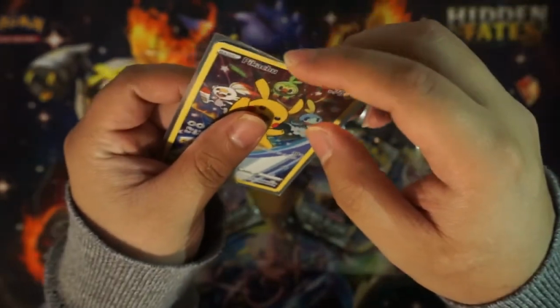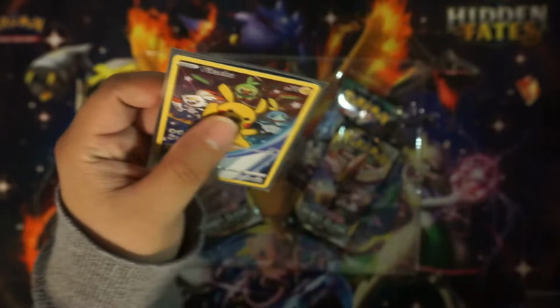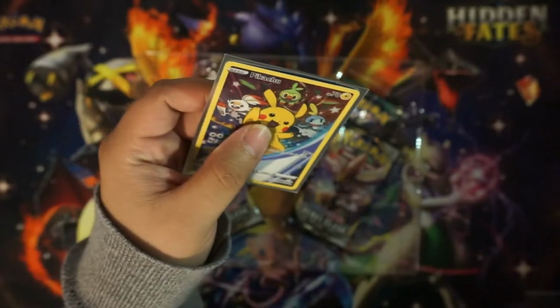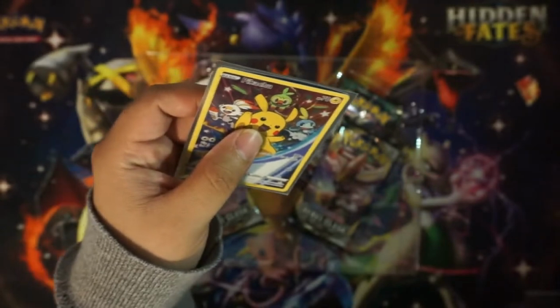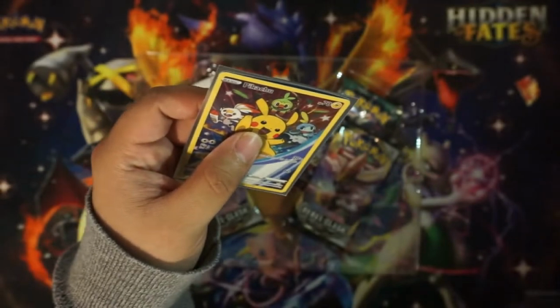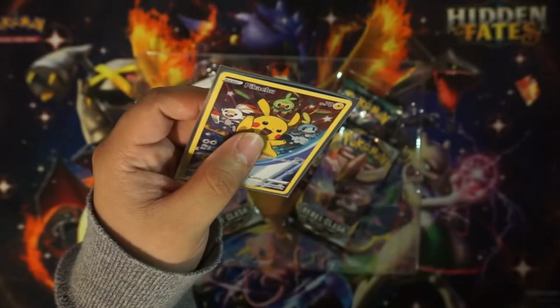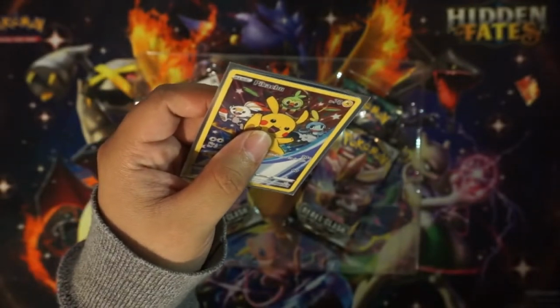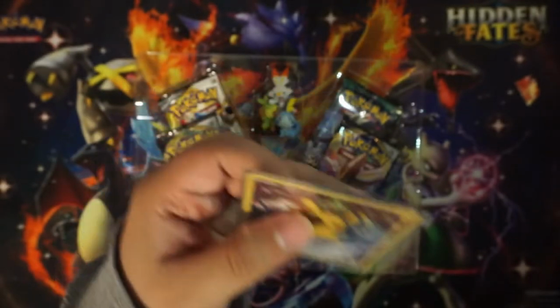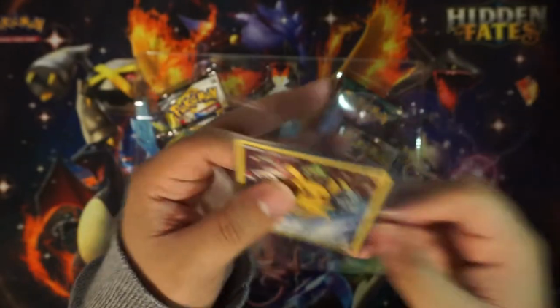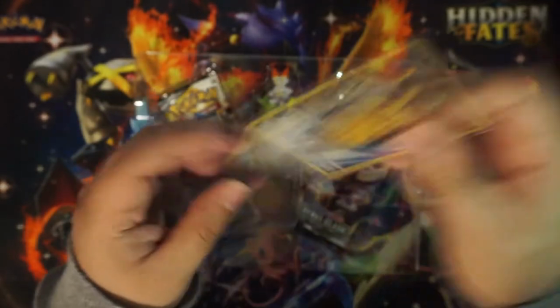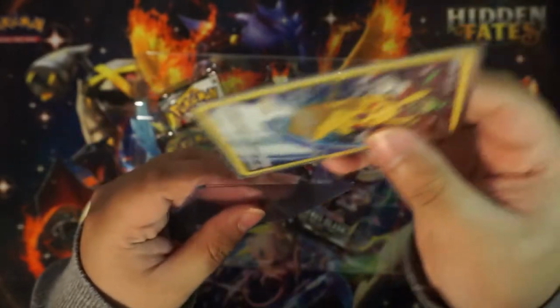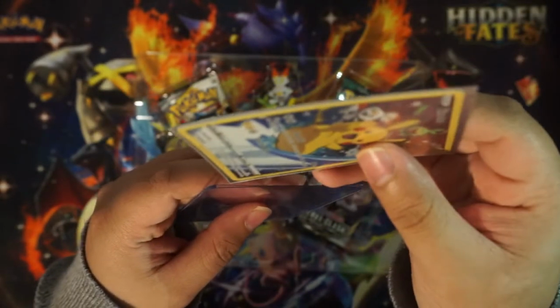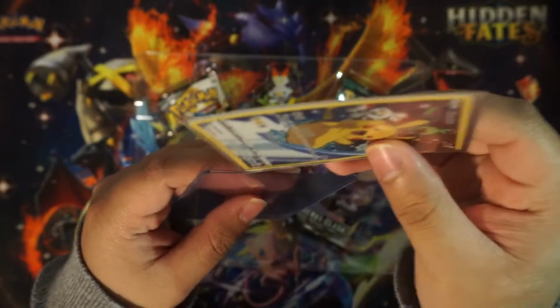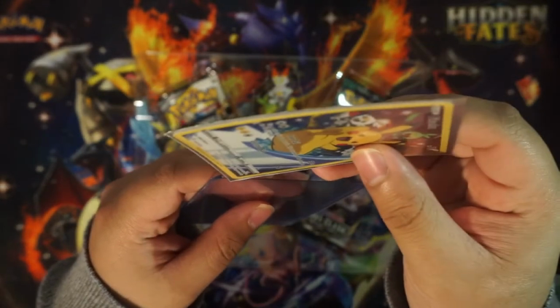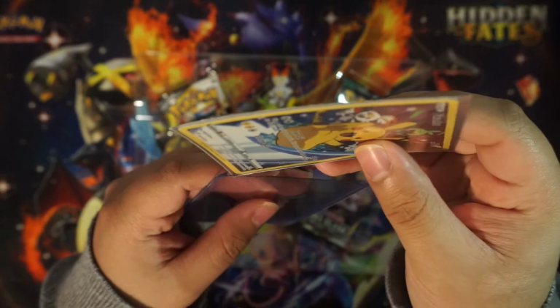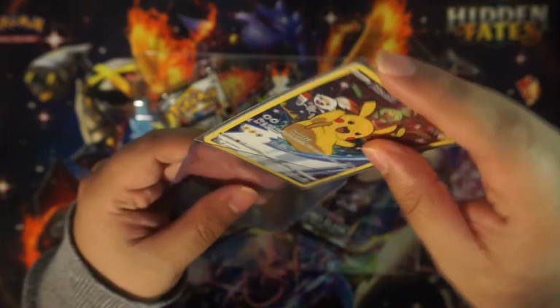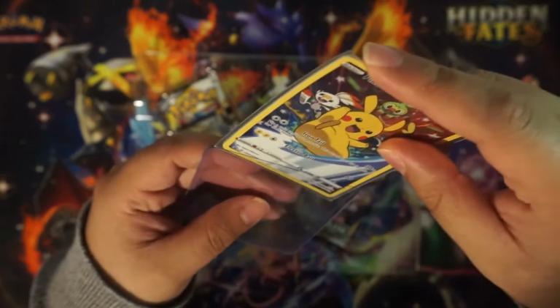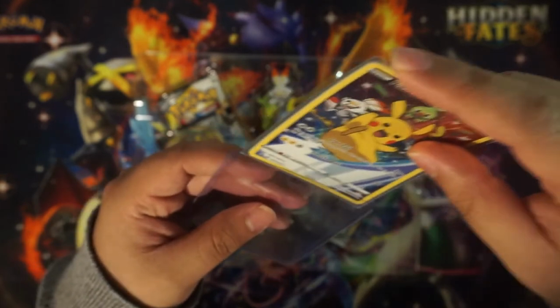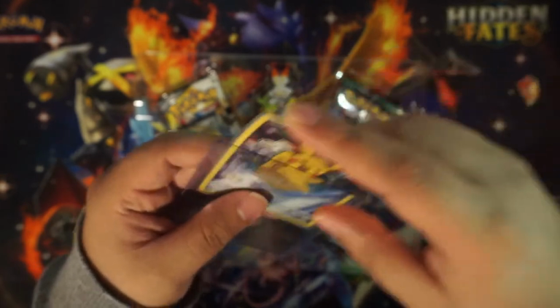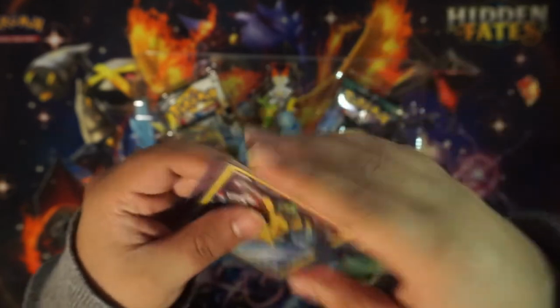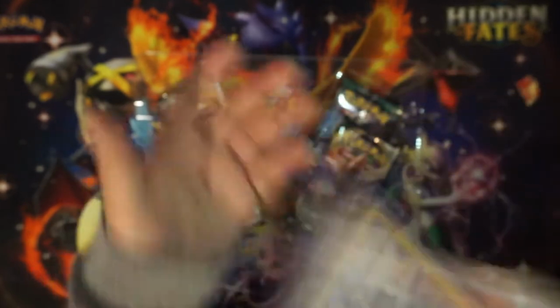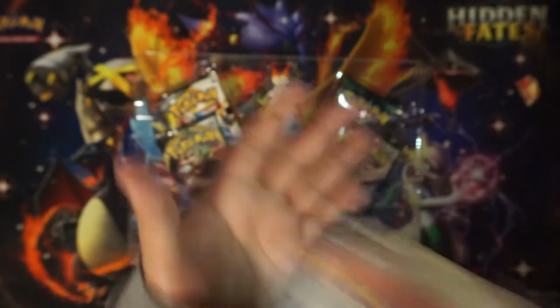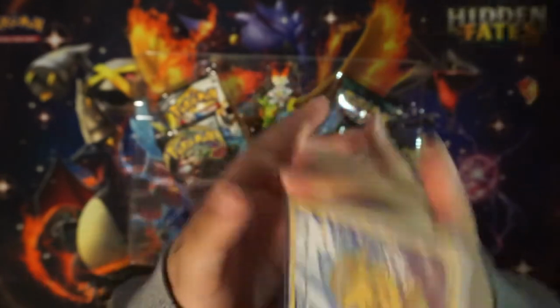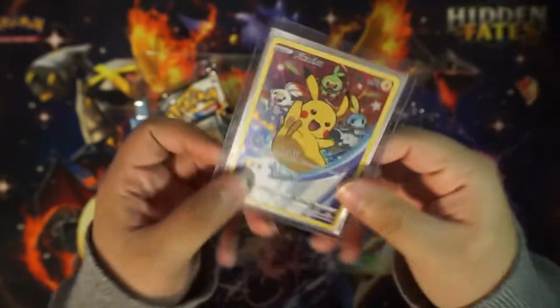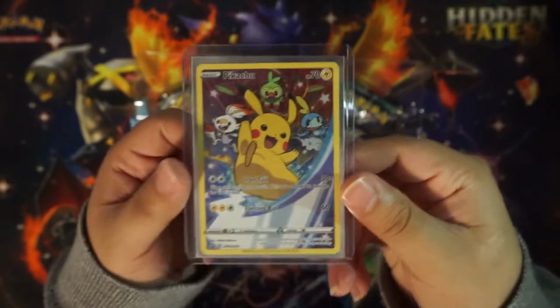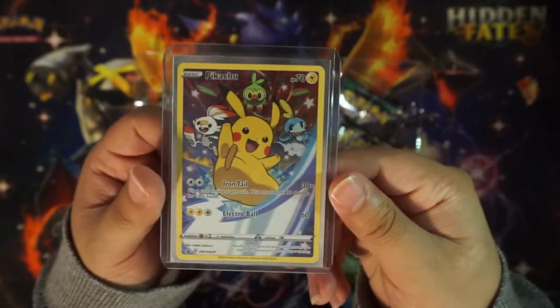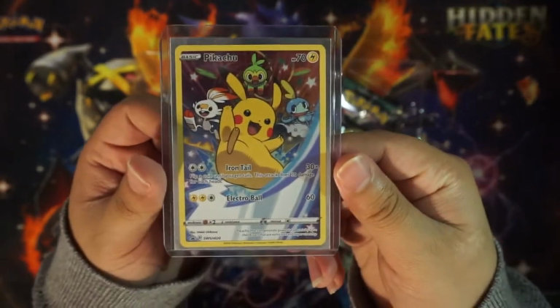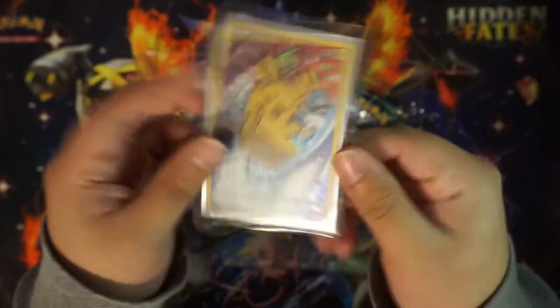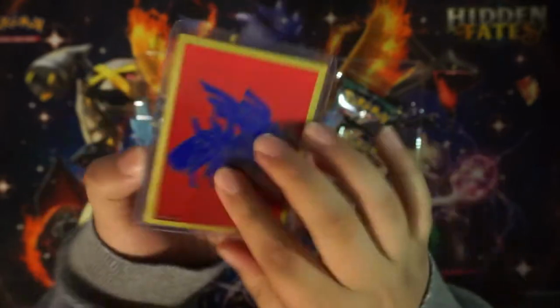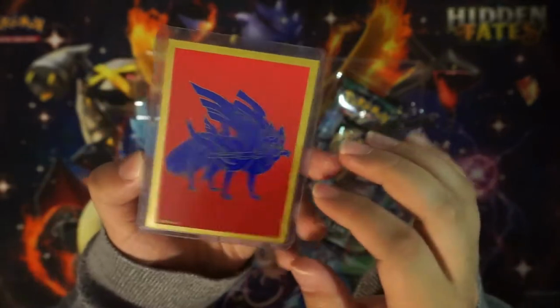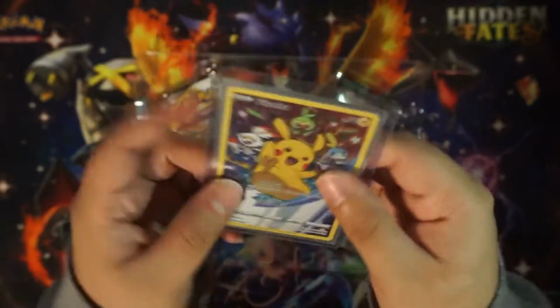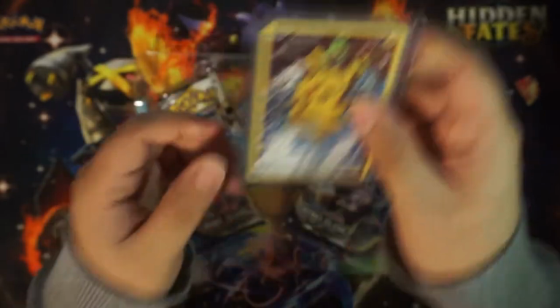Going to fit it in the top loader — boom, beautiful, beautiful.